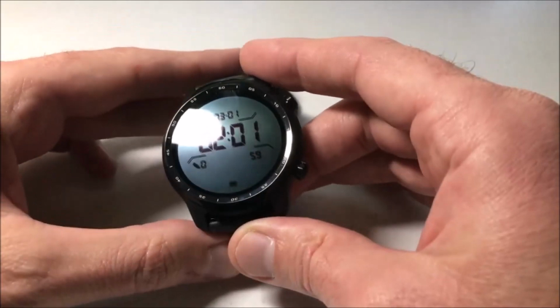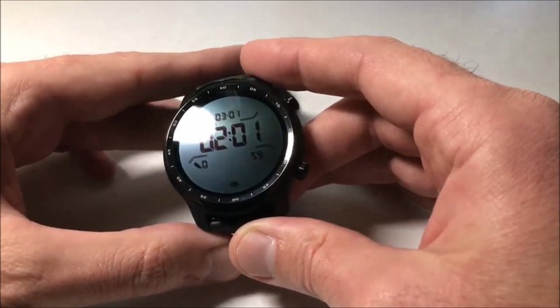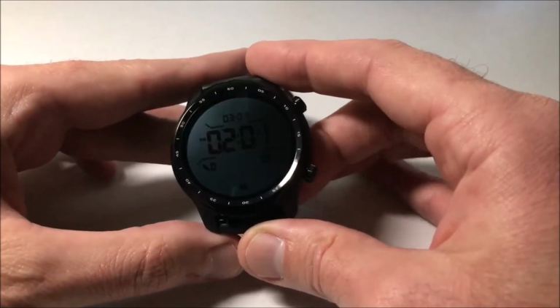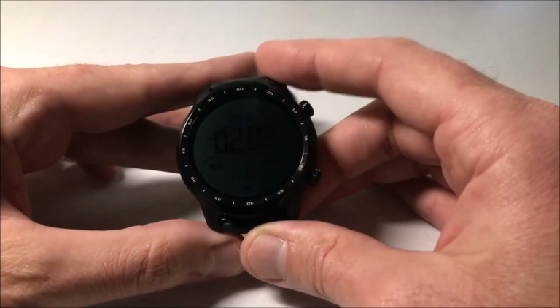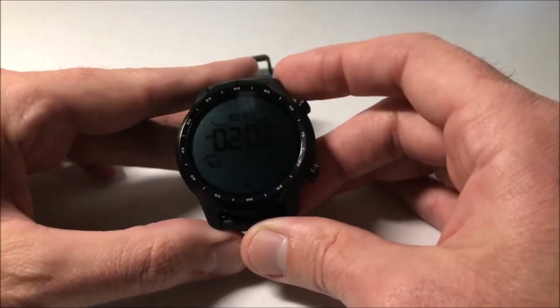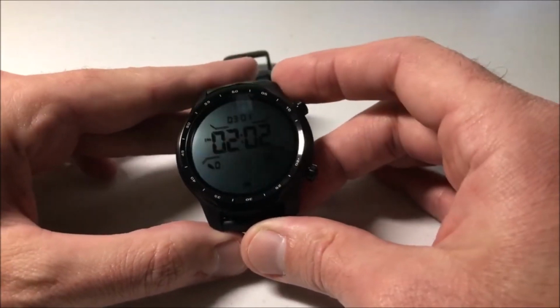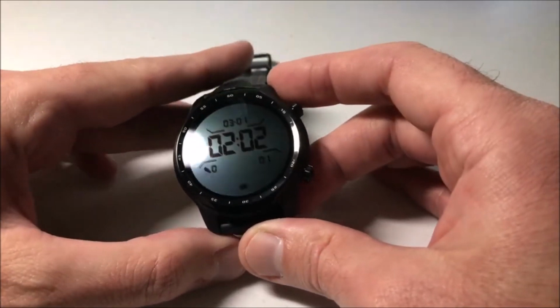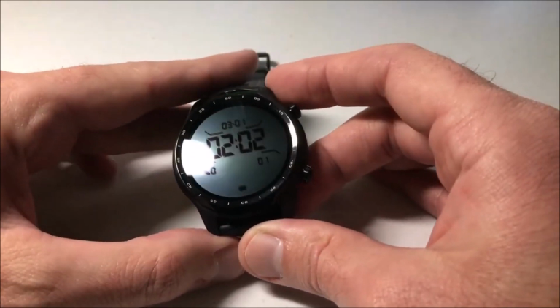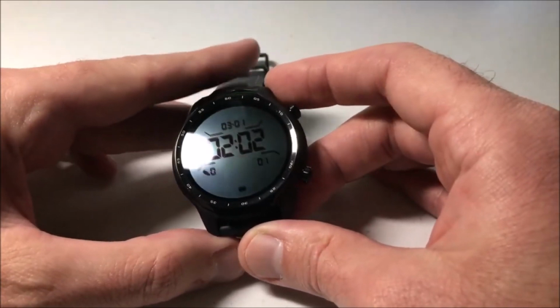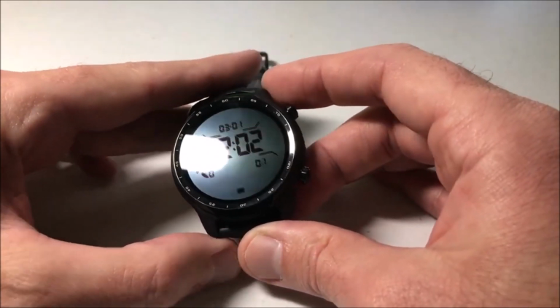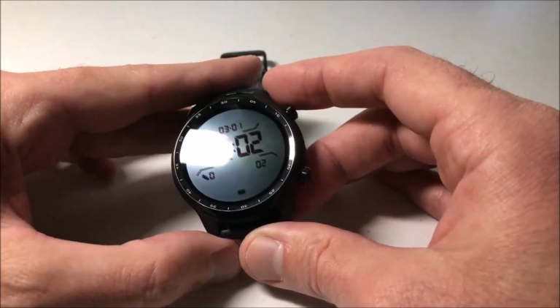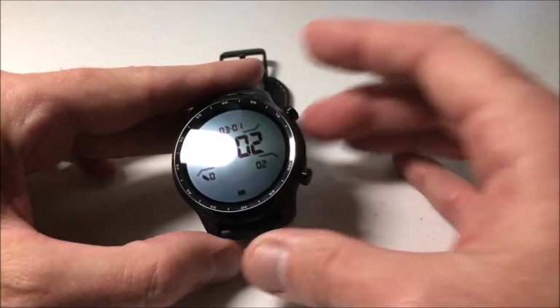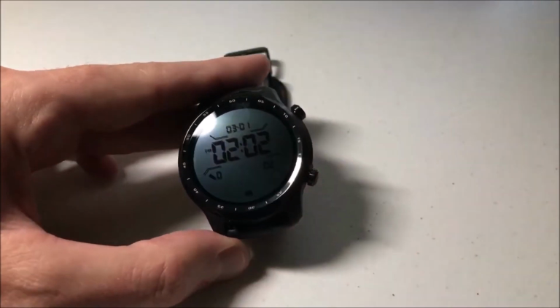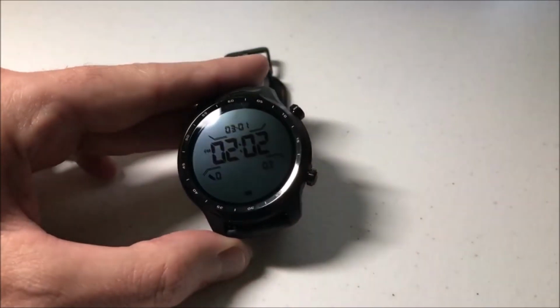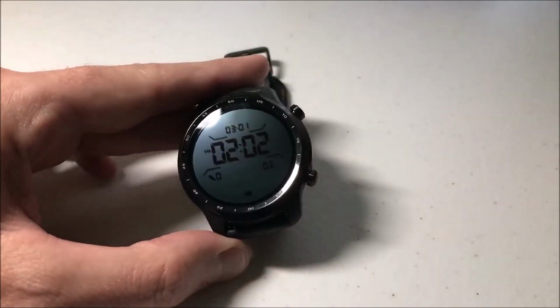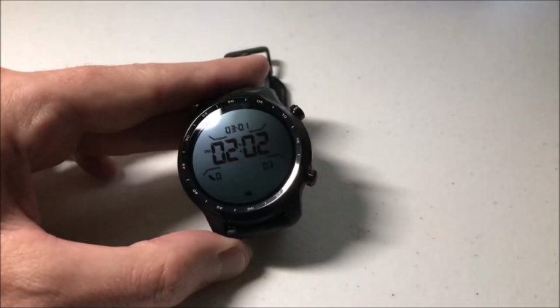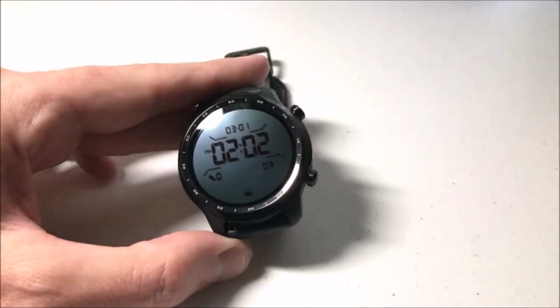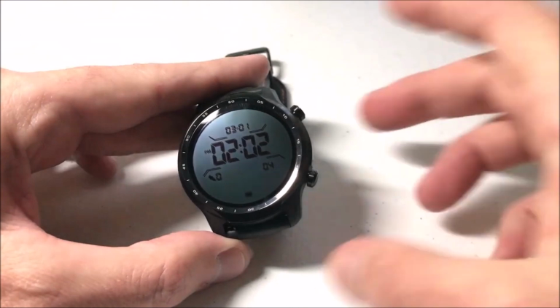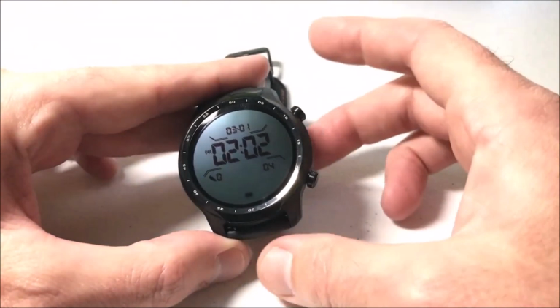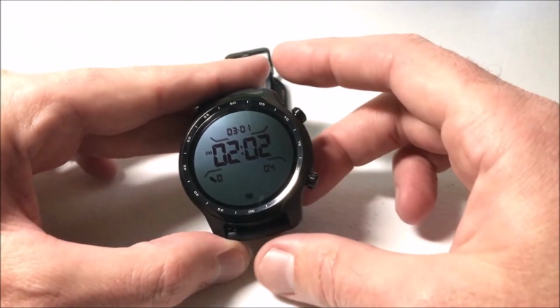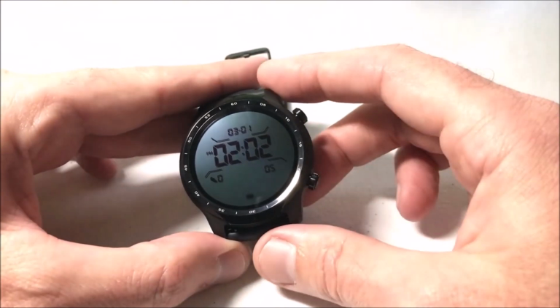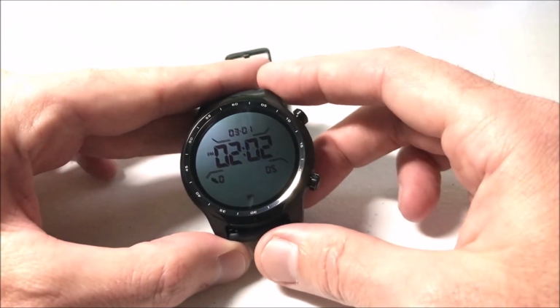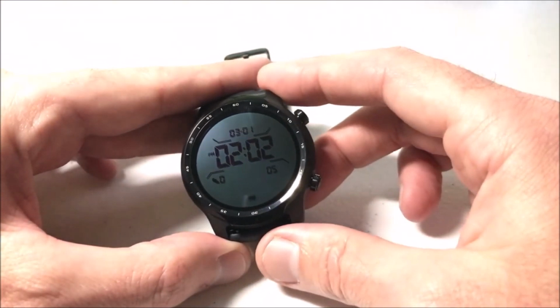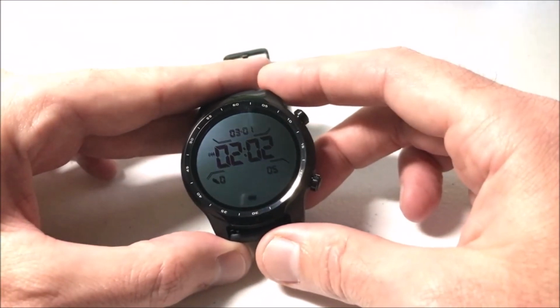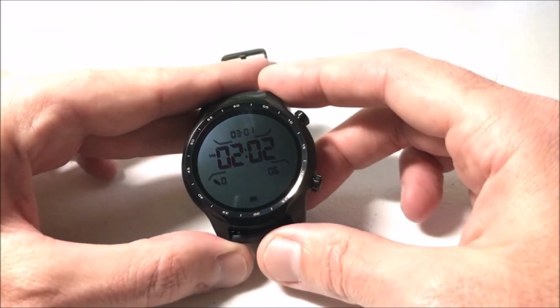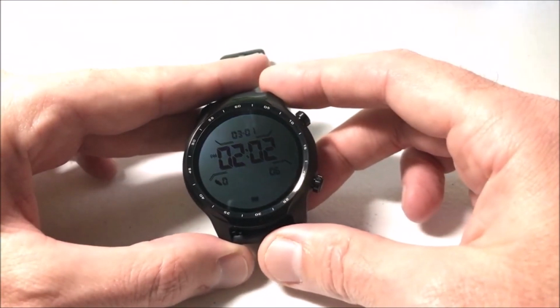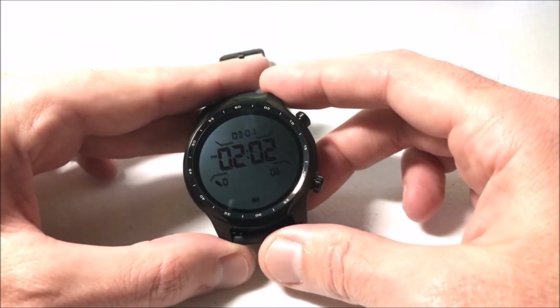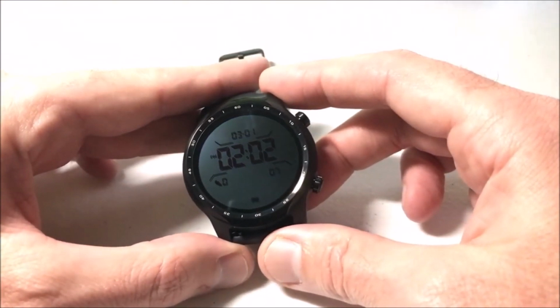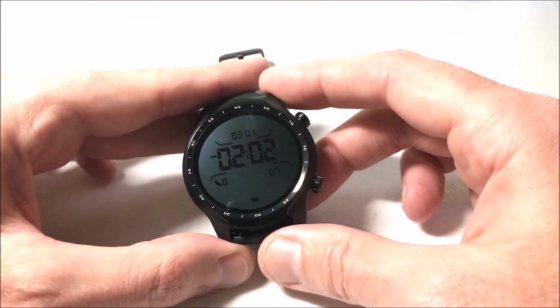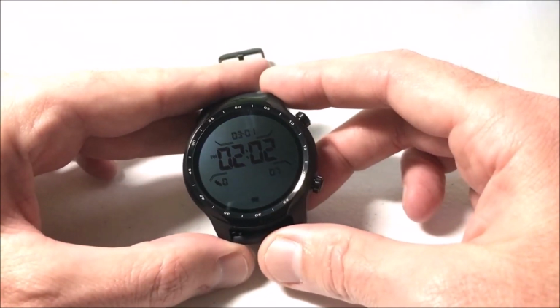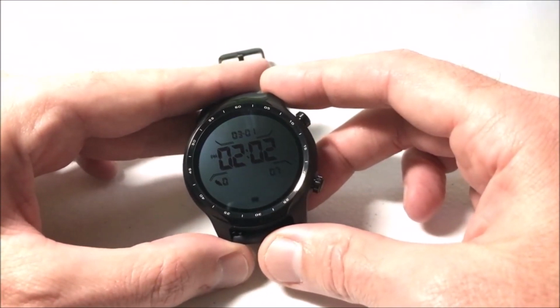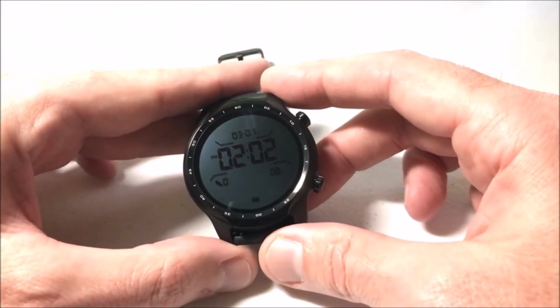Hey everybody, in today's video I'm going to be showing you how to check whether or not you have updates available for the apps on your TicWatch Pro 3 smartwatch from the company Mobvoi.